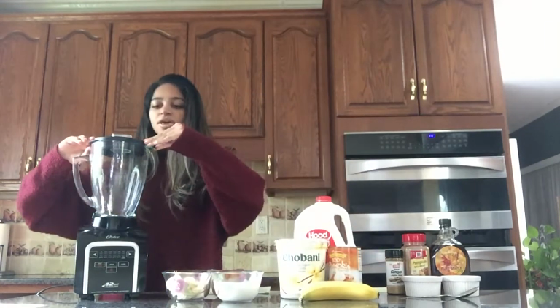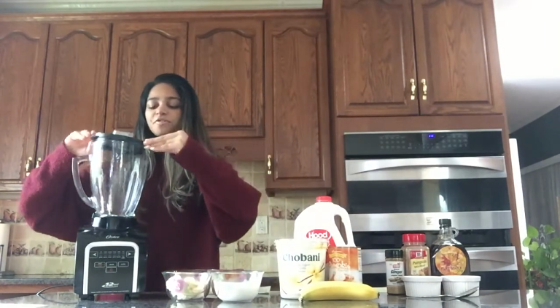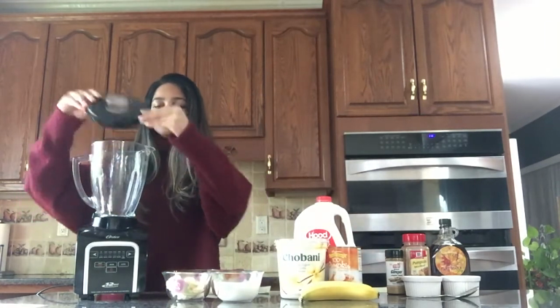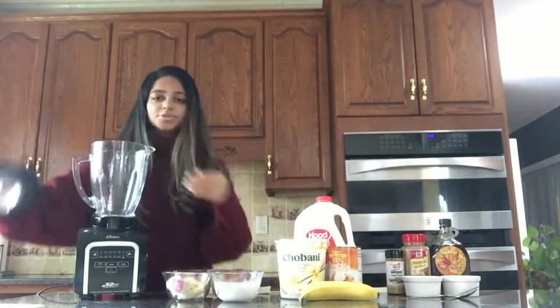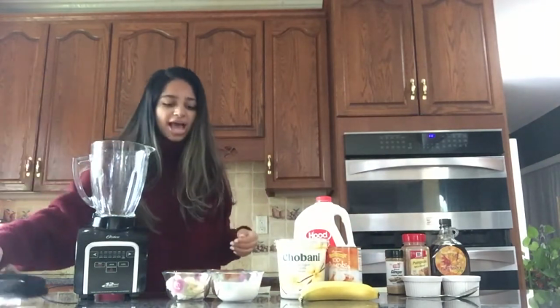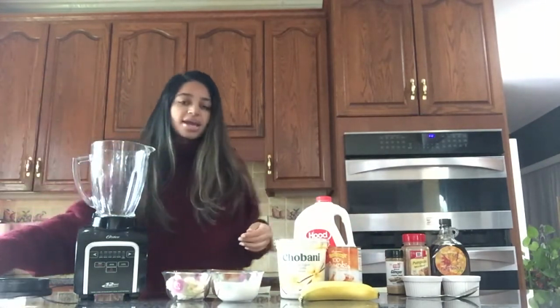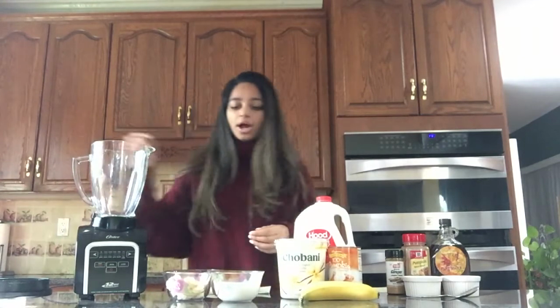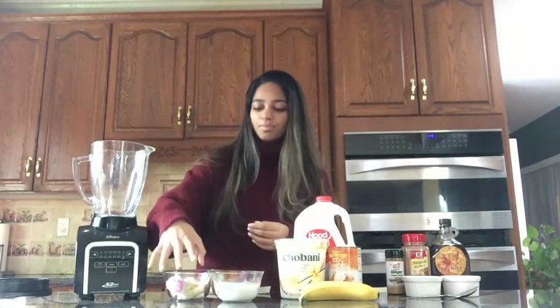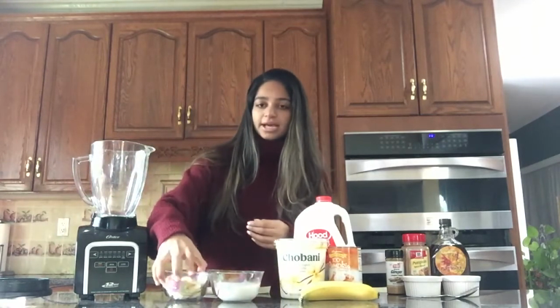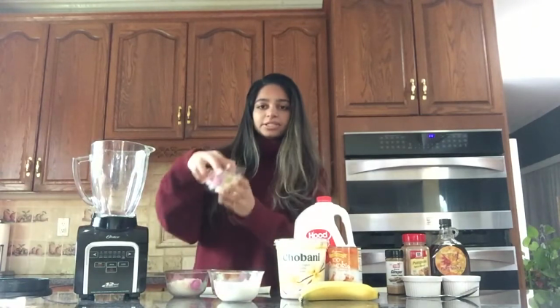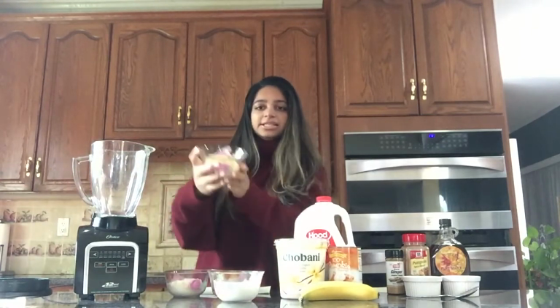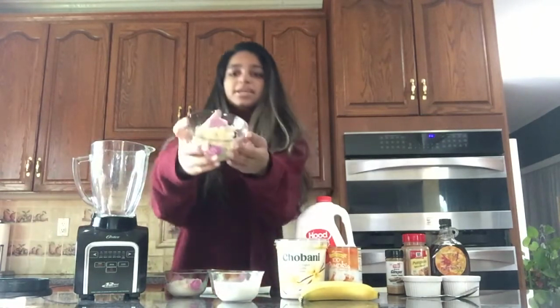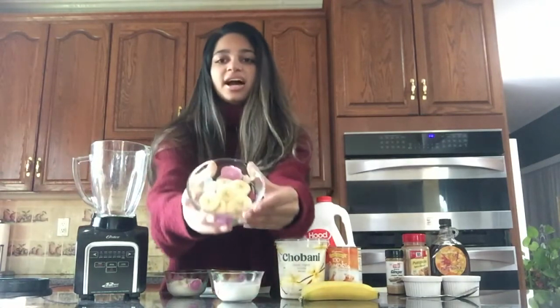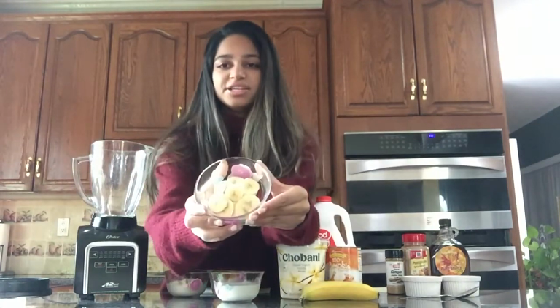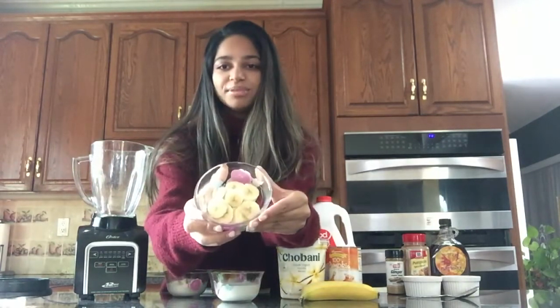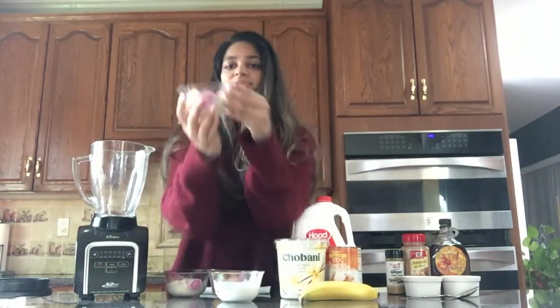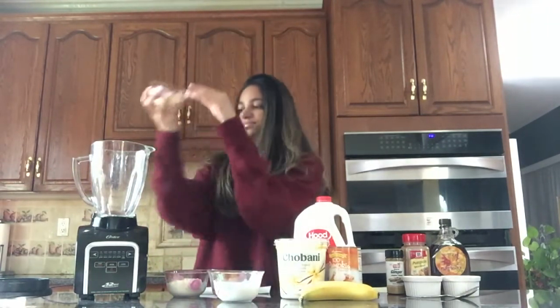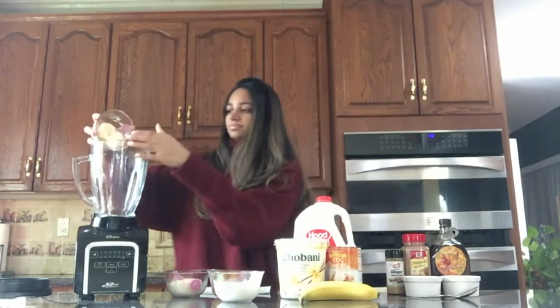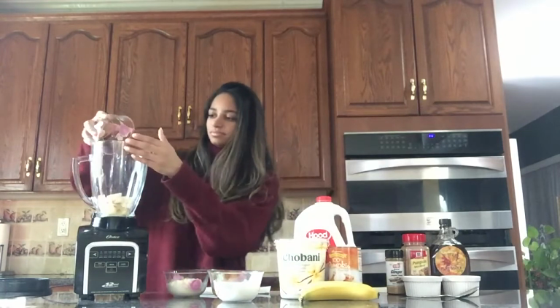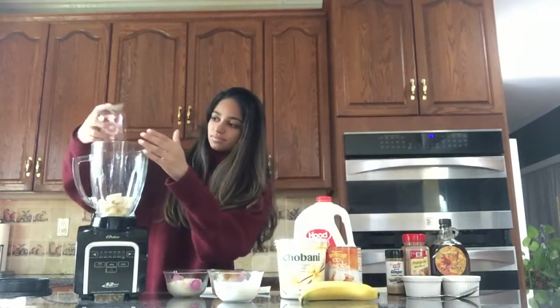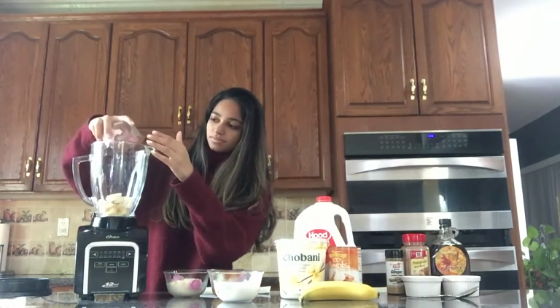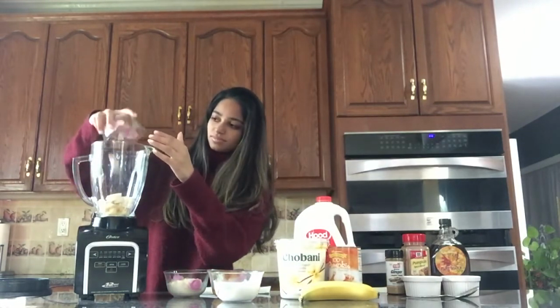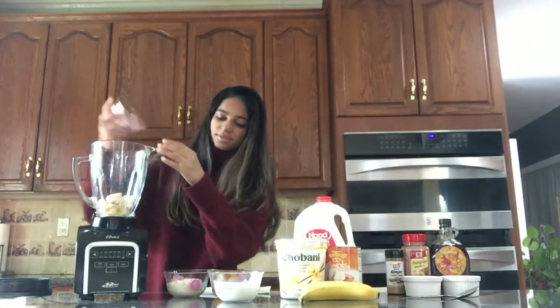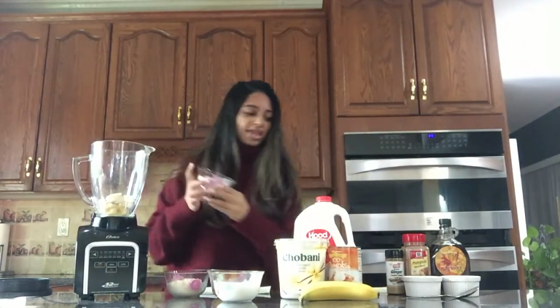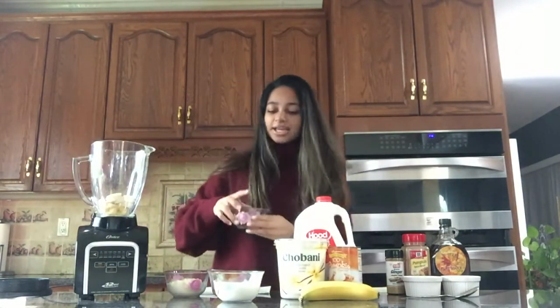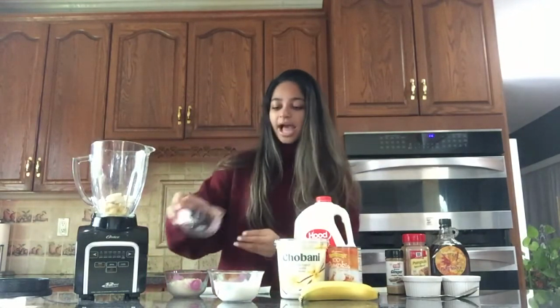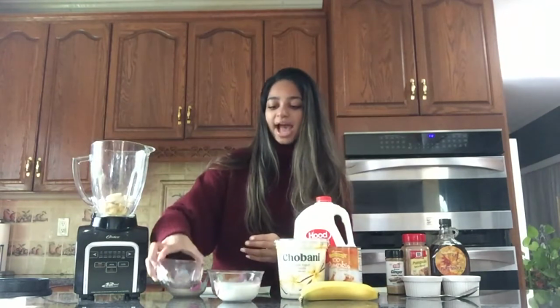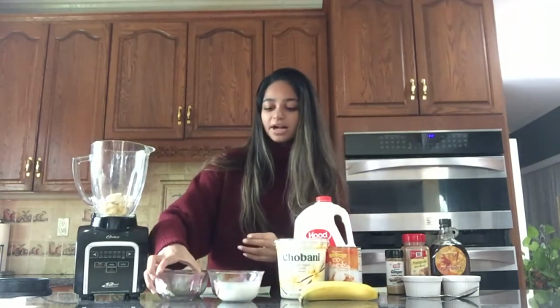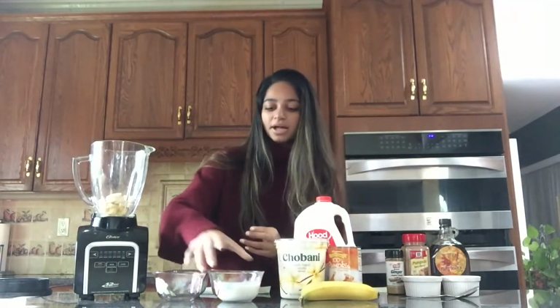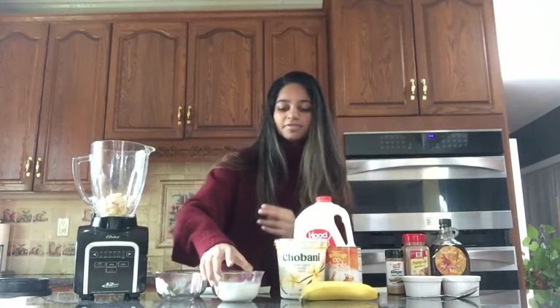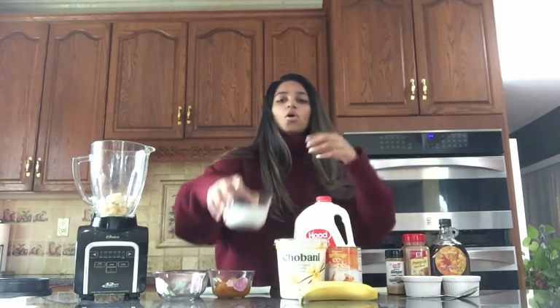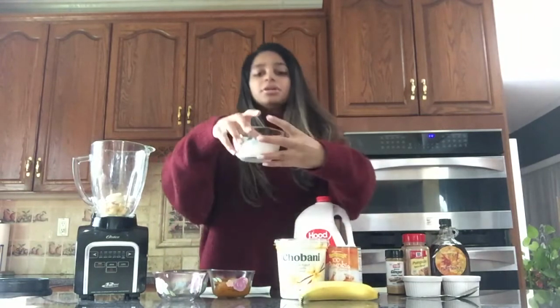The first thing we'll do is add one whole banana, sliced, into our blender. Then we'll add half a cup of whole milk.